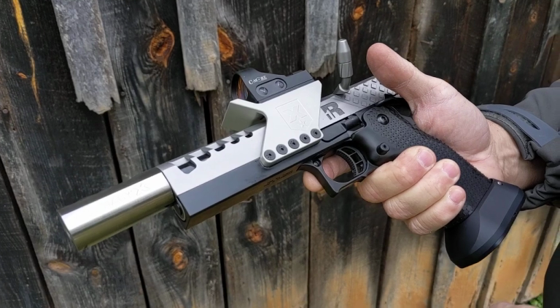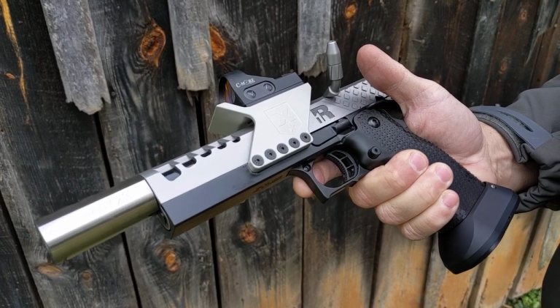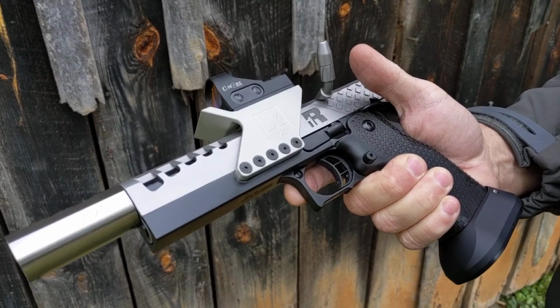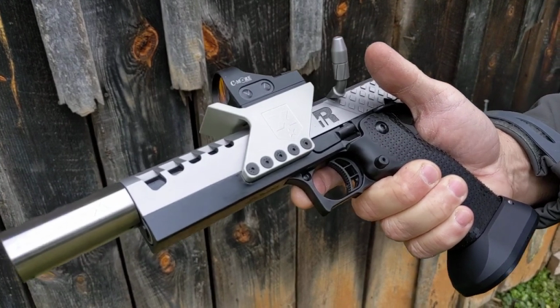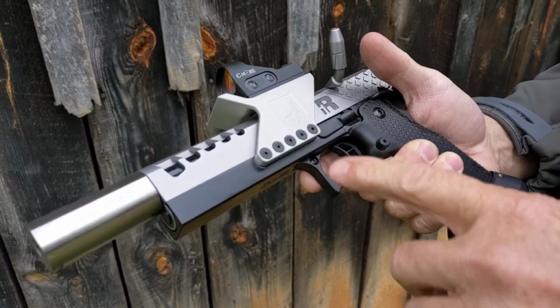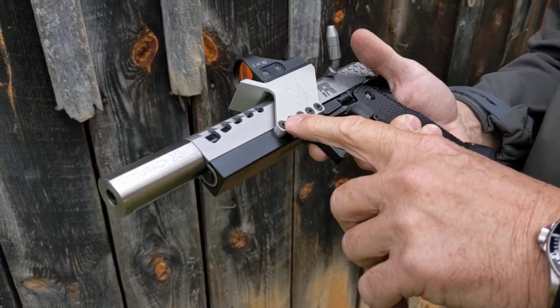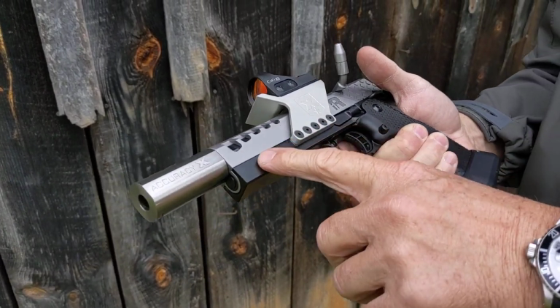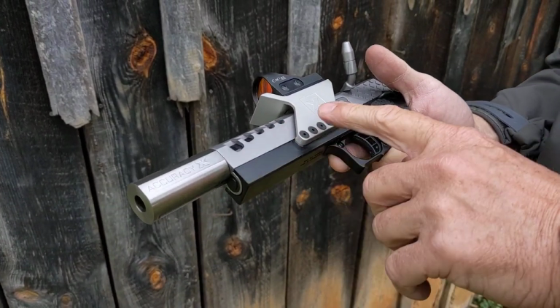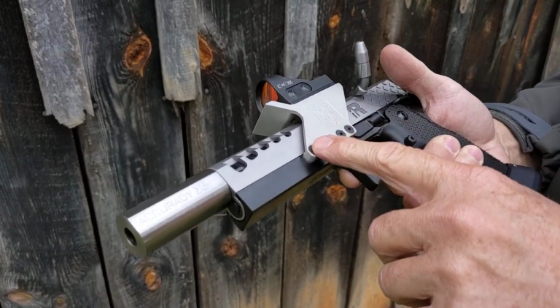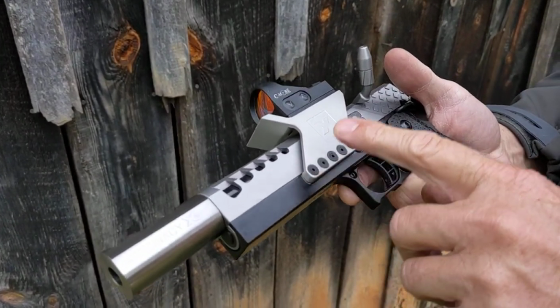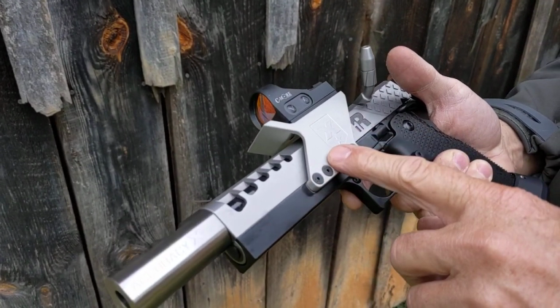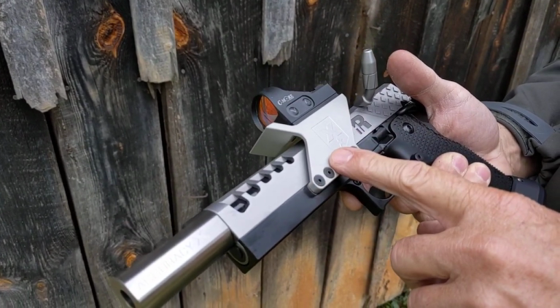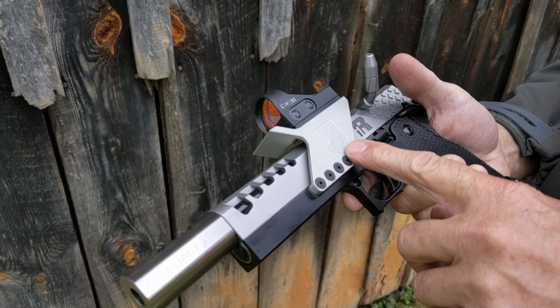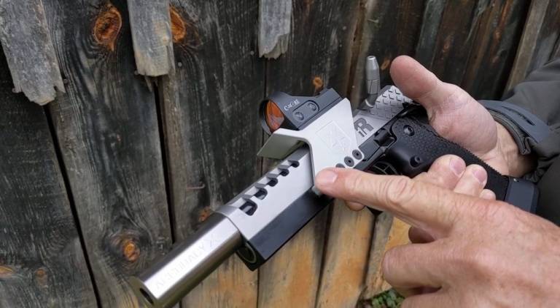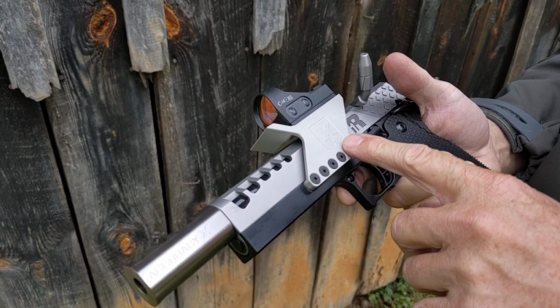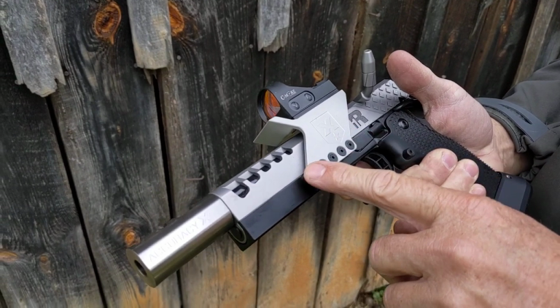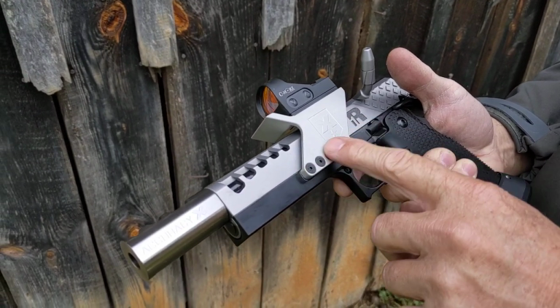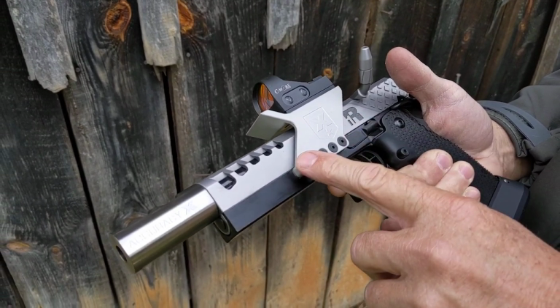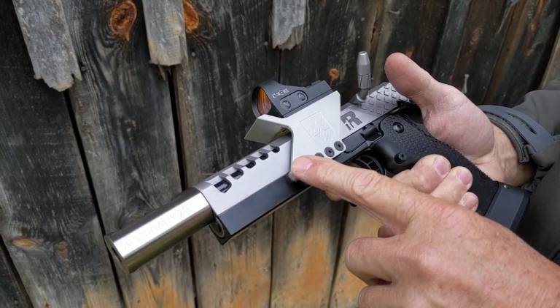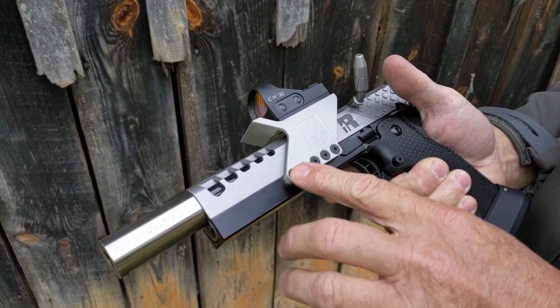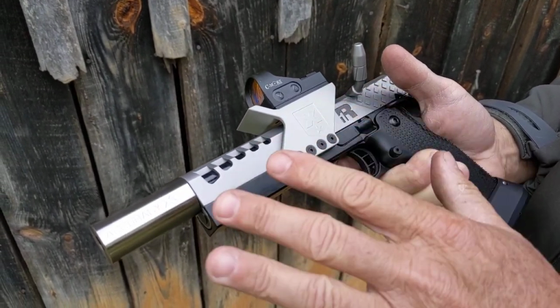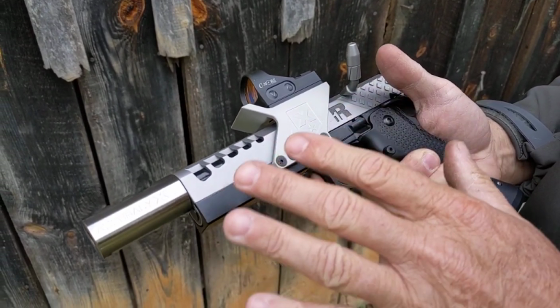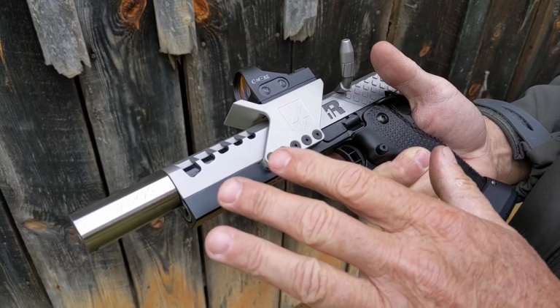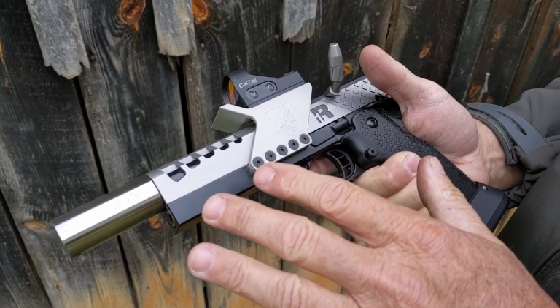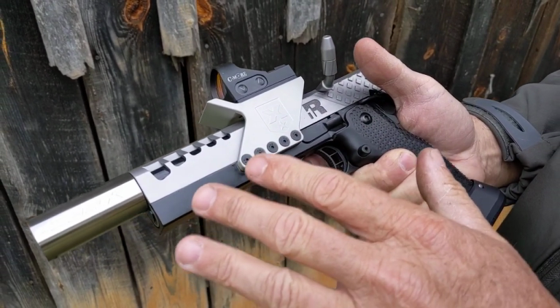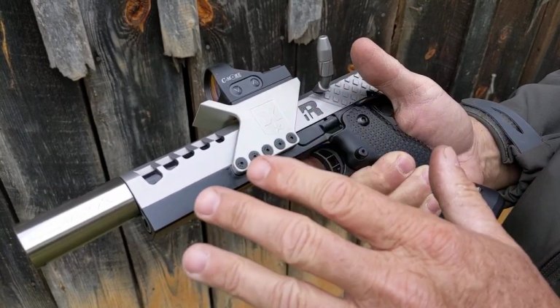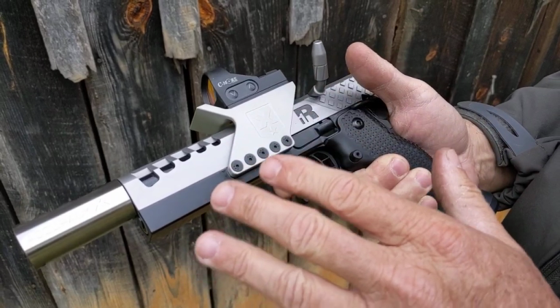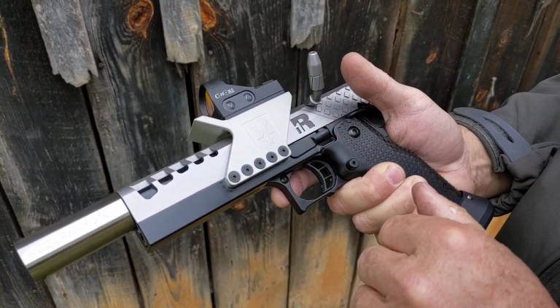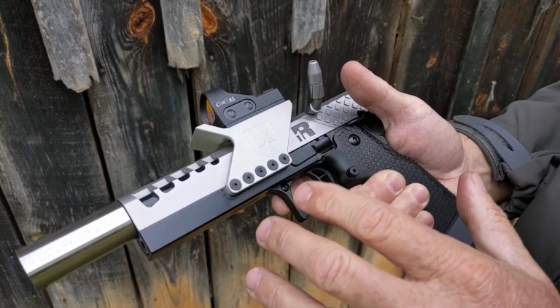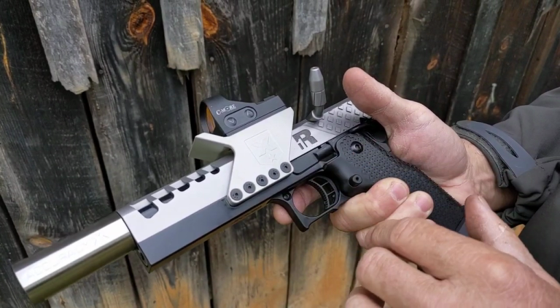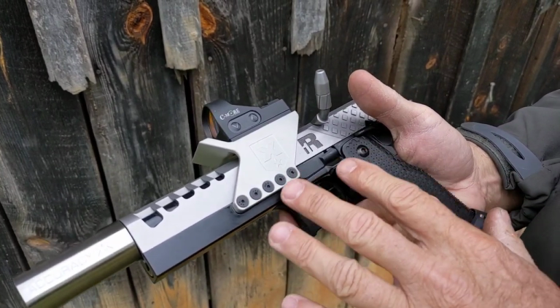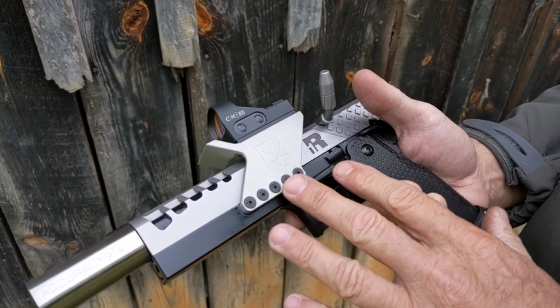Hey guys, Steve here with AccurCX. This is our R1 race gun. If you wanted to max out a 1911 and have the ultimate example of a race gun in a 1911 or 2011 platform, this is it.